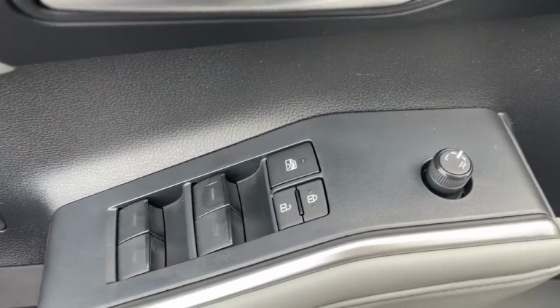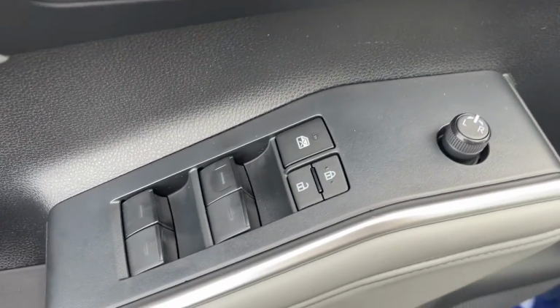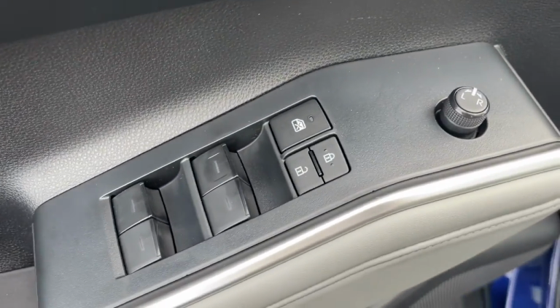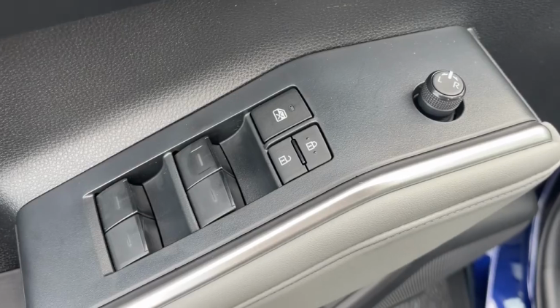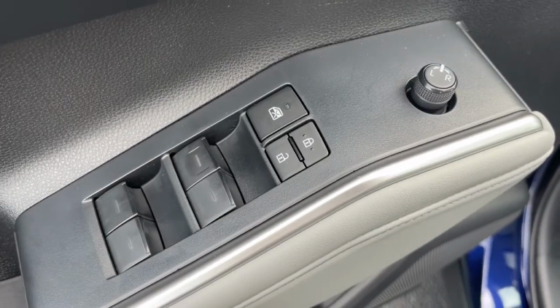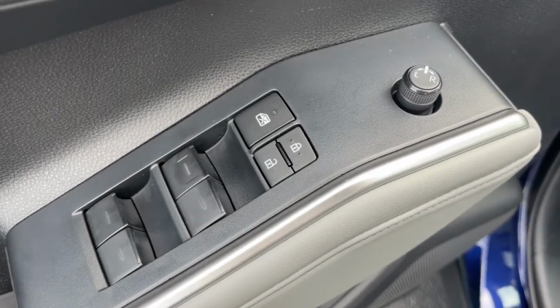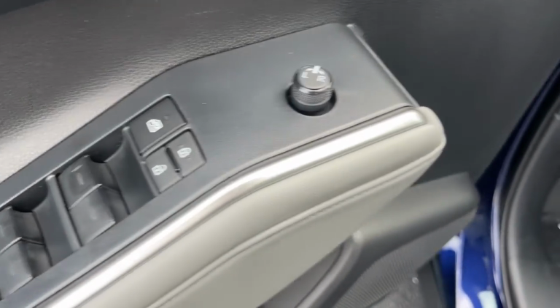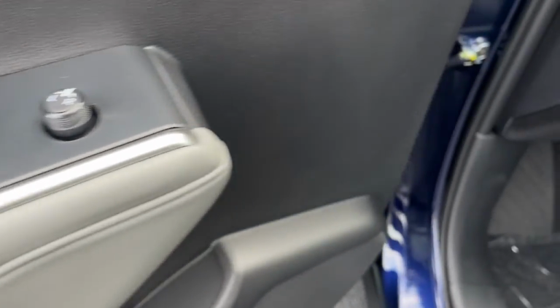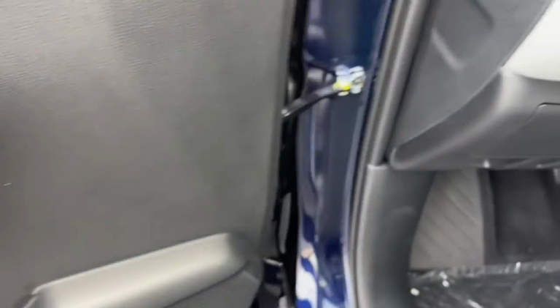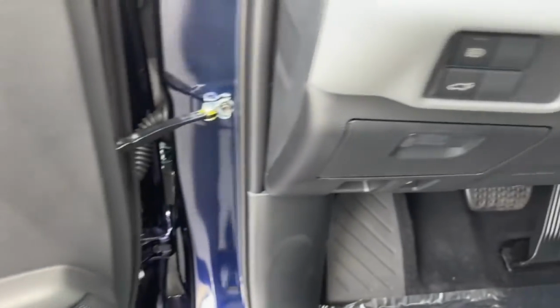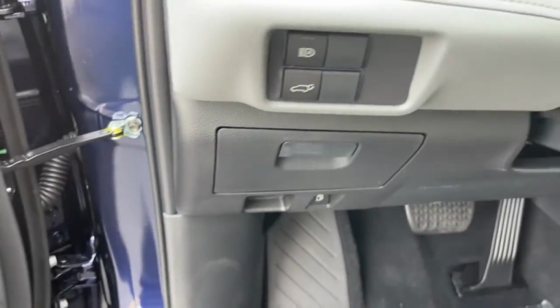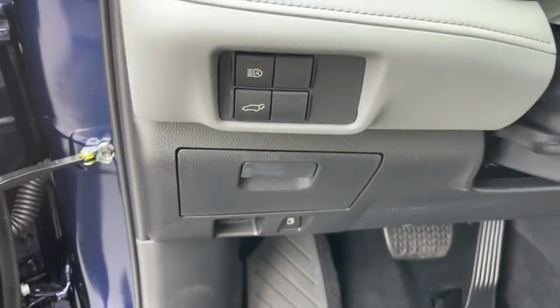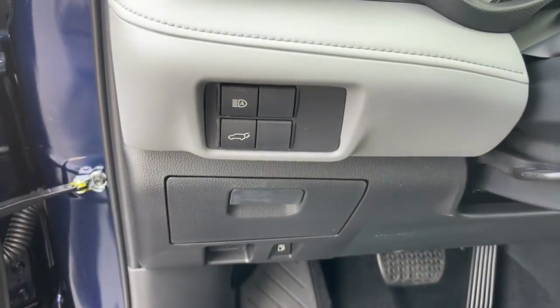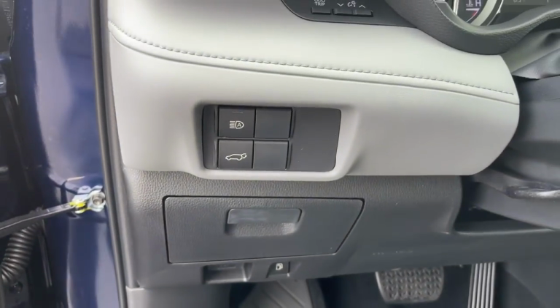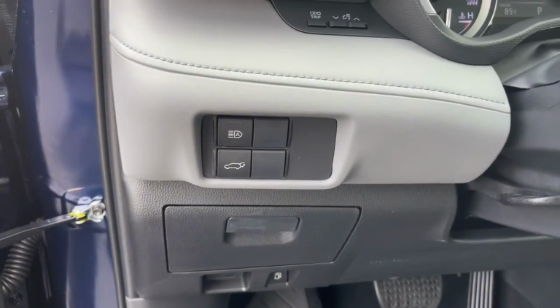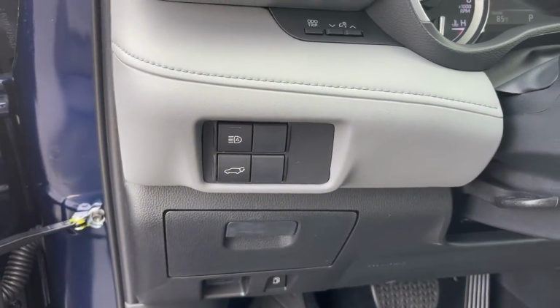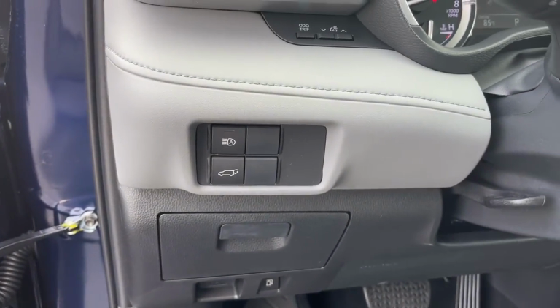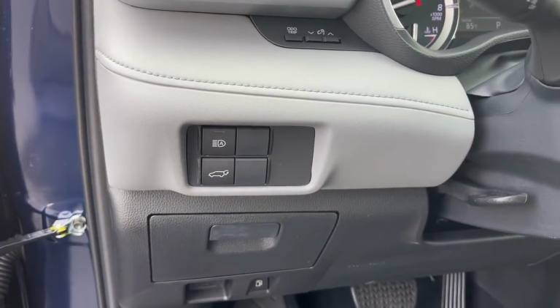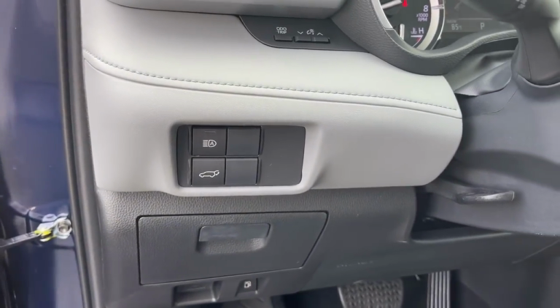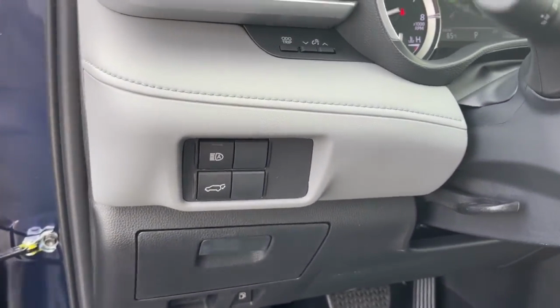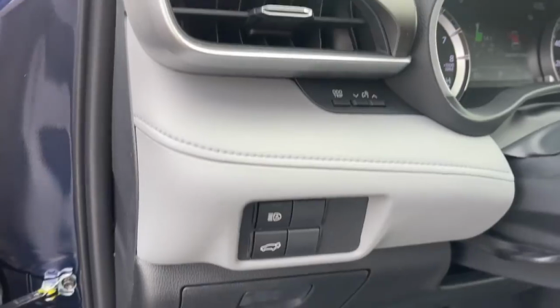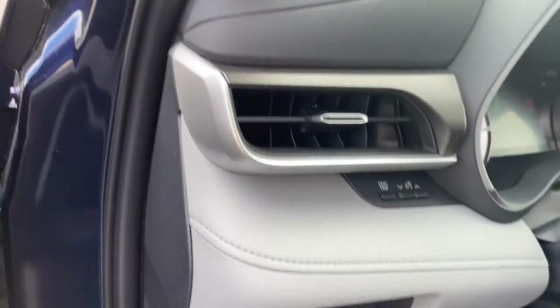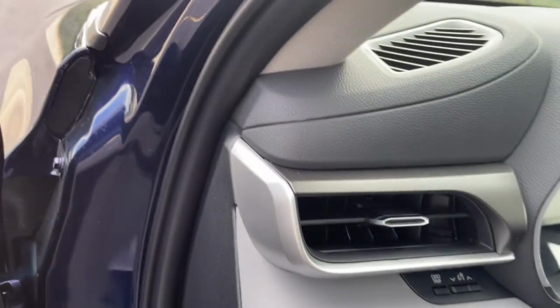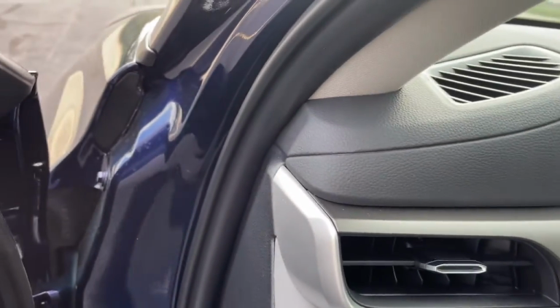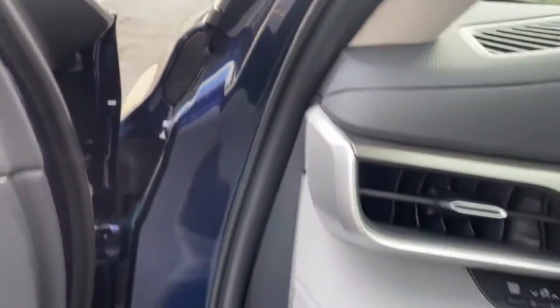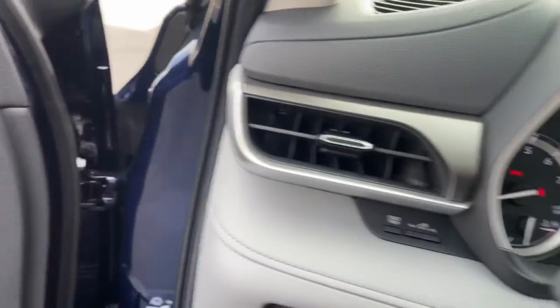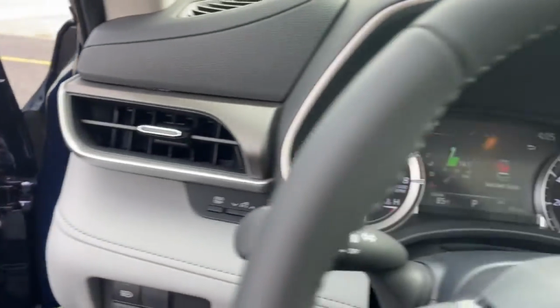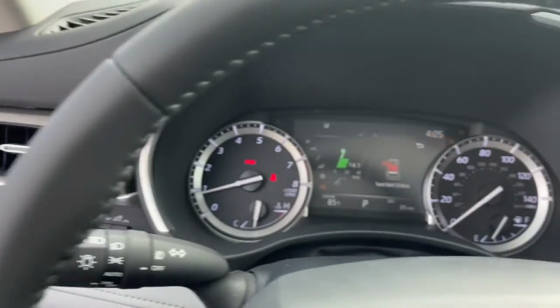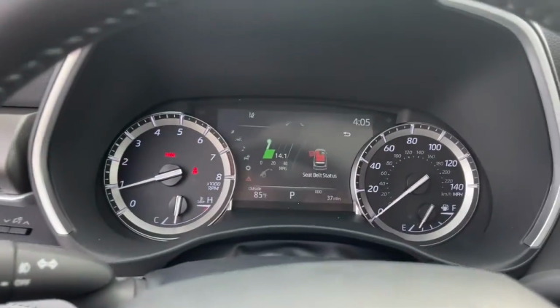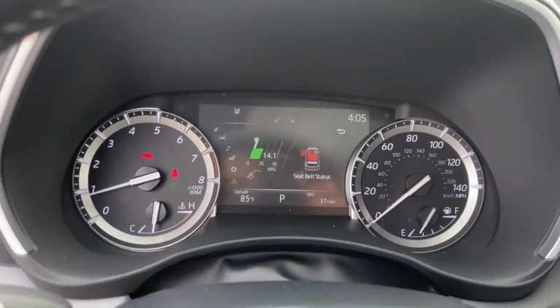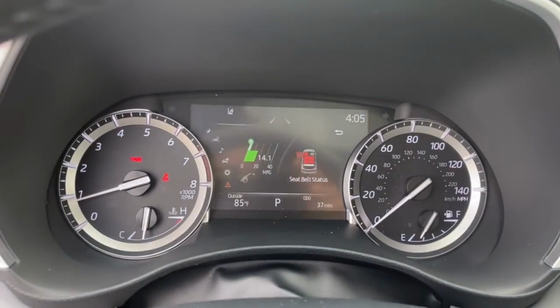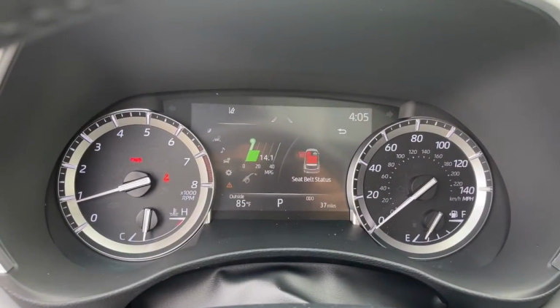These are just some of the great options this vehicle comes with: keyless entry, sun/moonroof, satellite radio, fog lamps, and power passenger seat.